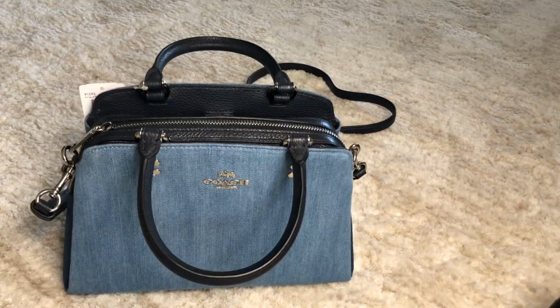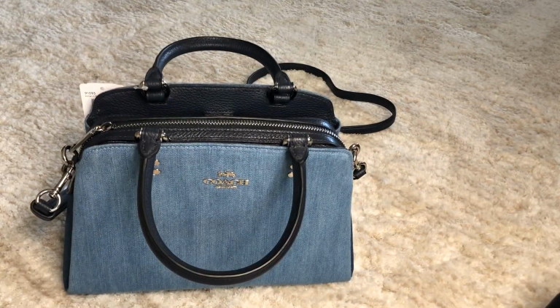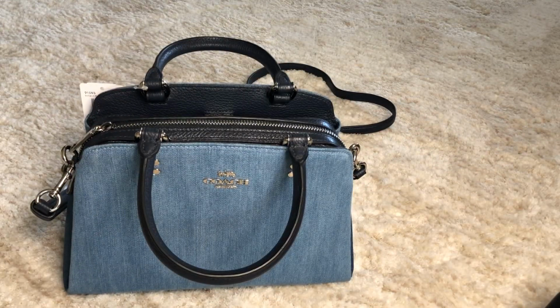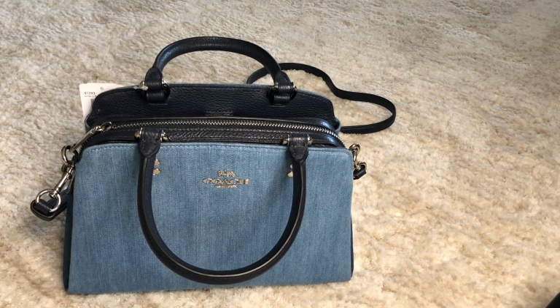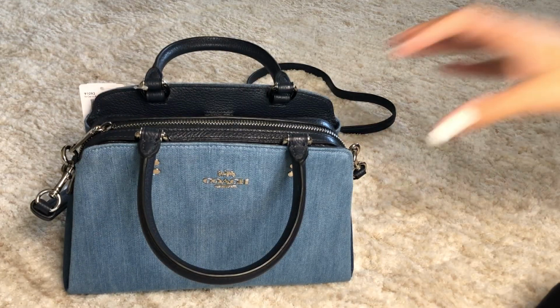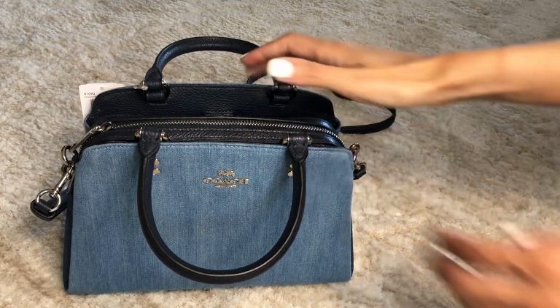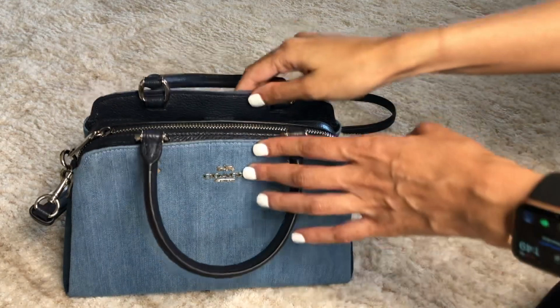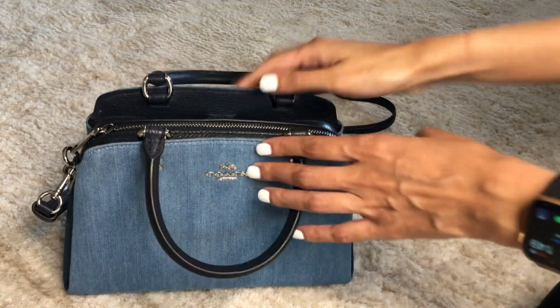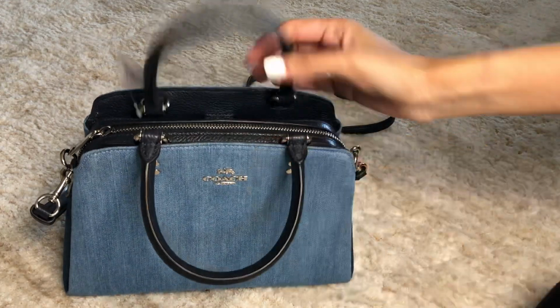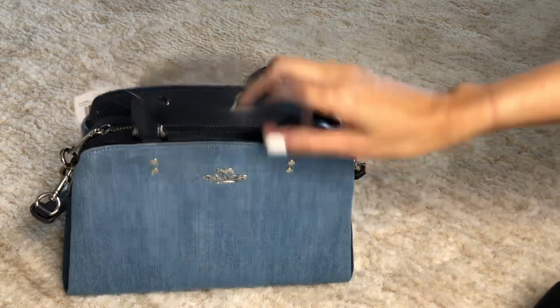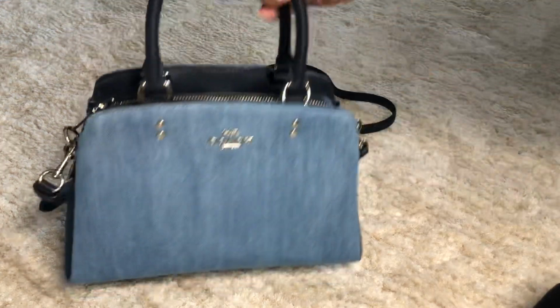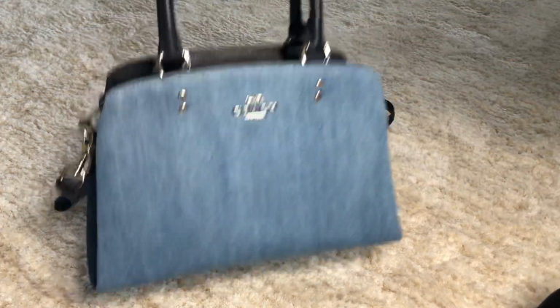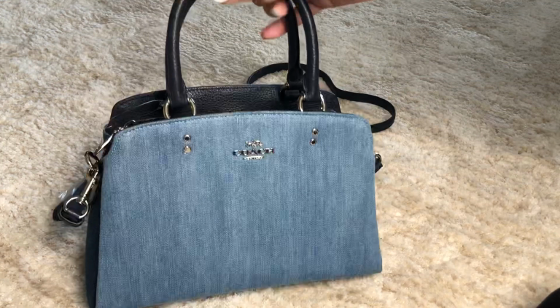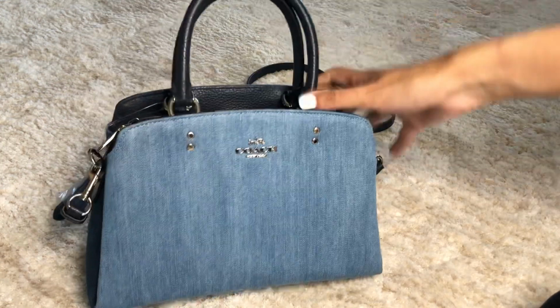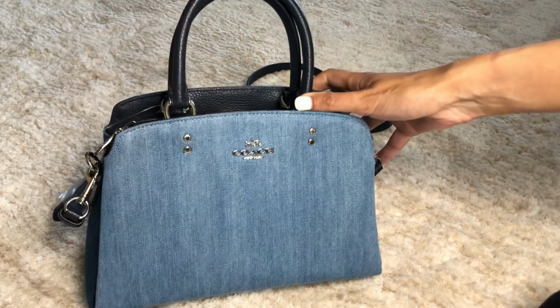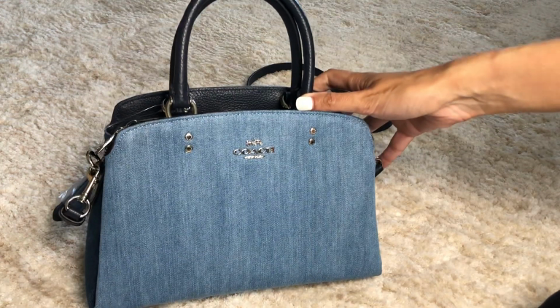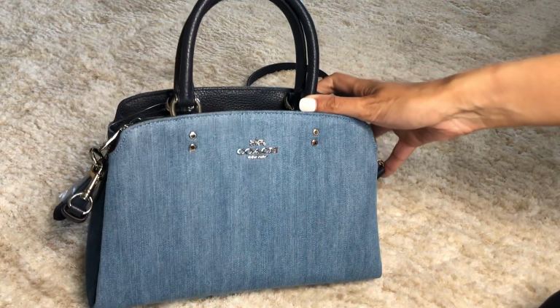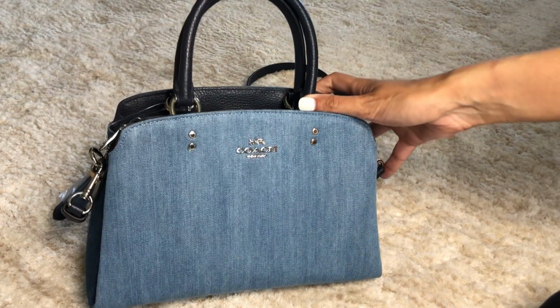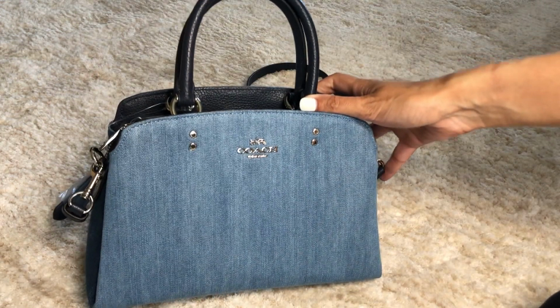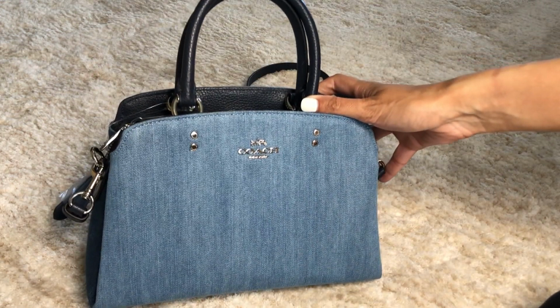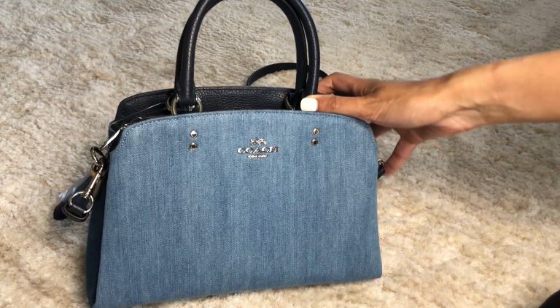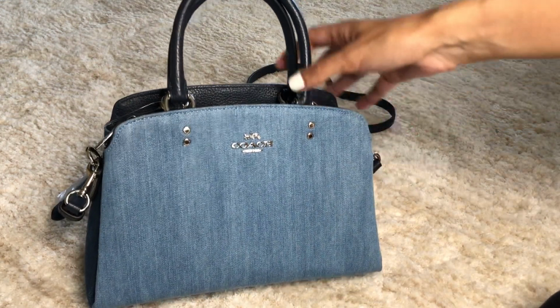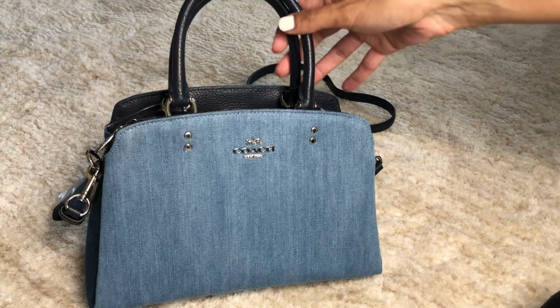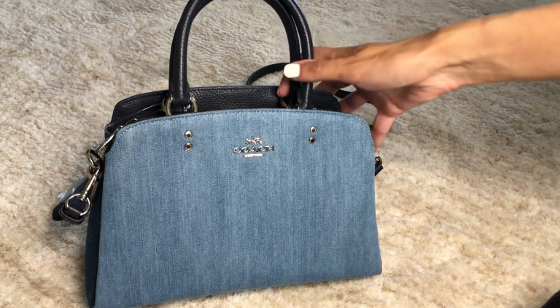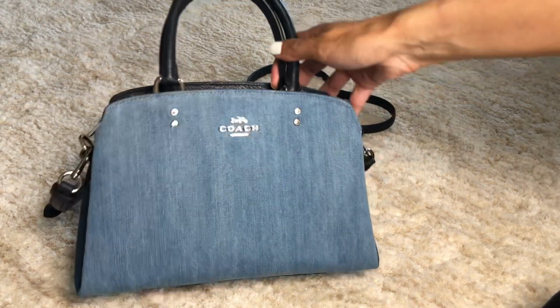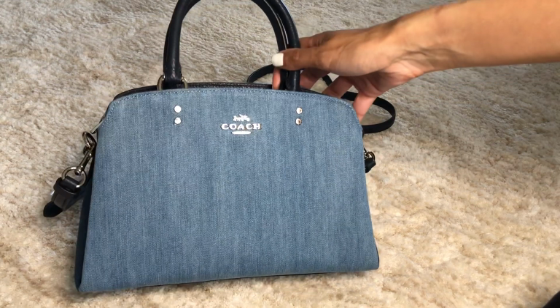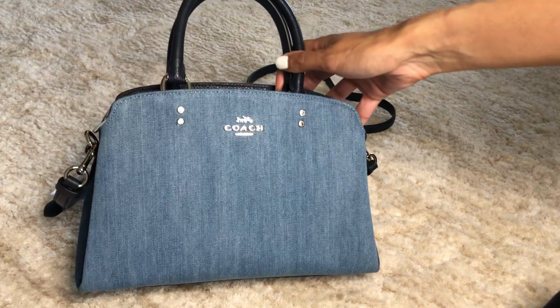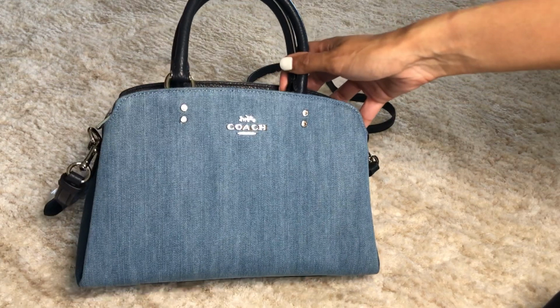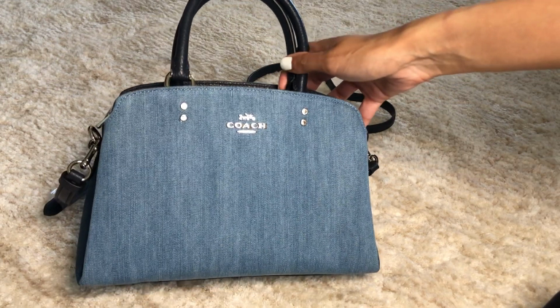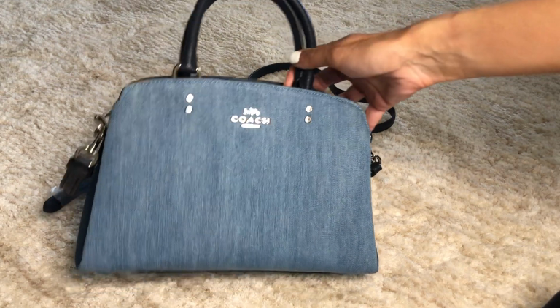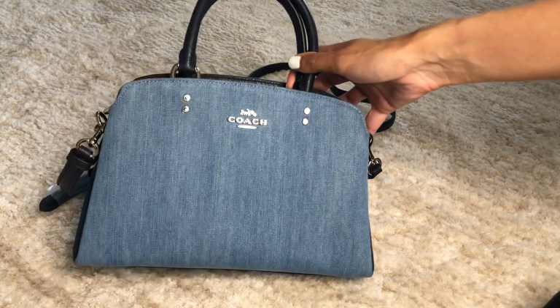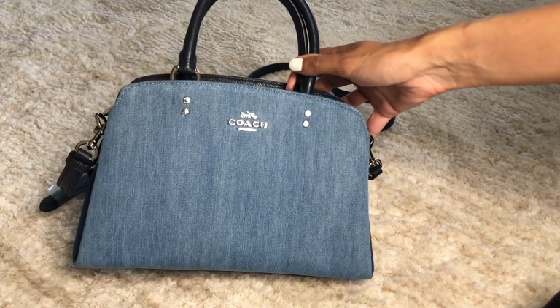I think the purpose of this bag is just a cute little carry-all if you're going out in the summer or for a special occasion. It looks really cute with jeans.